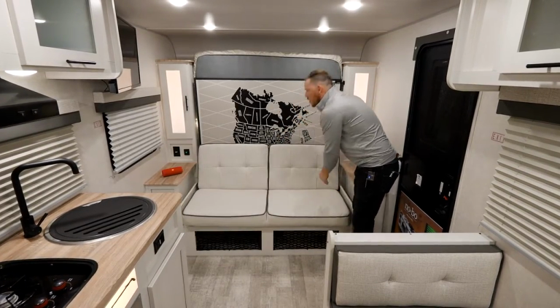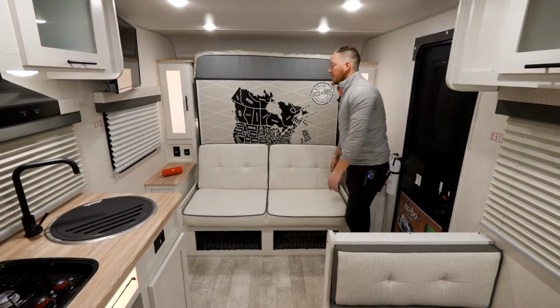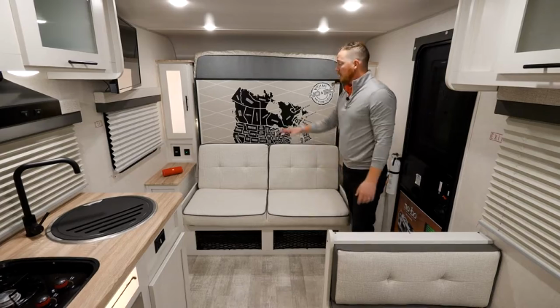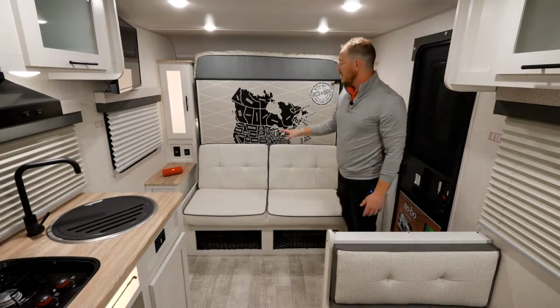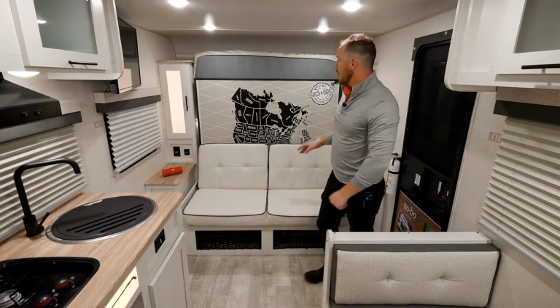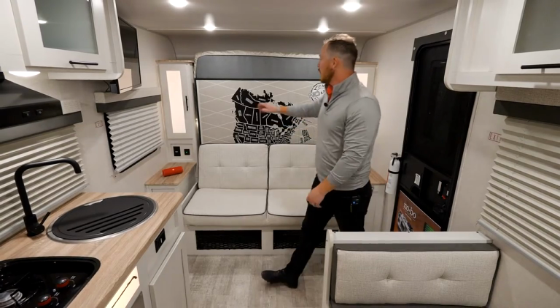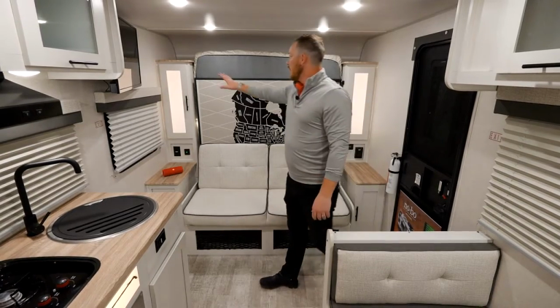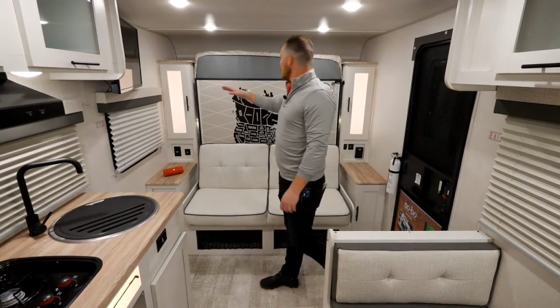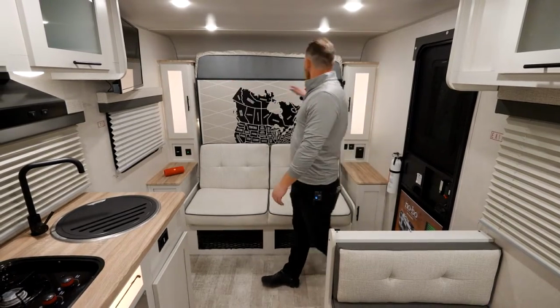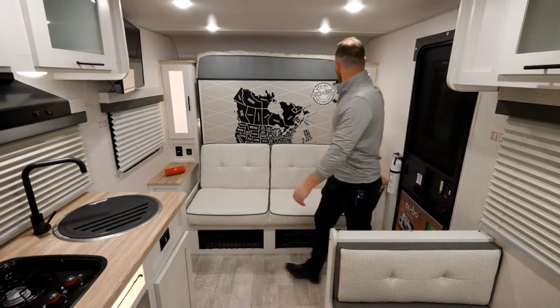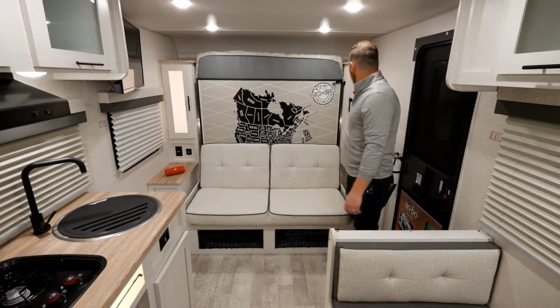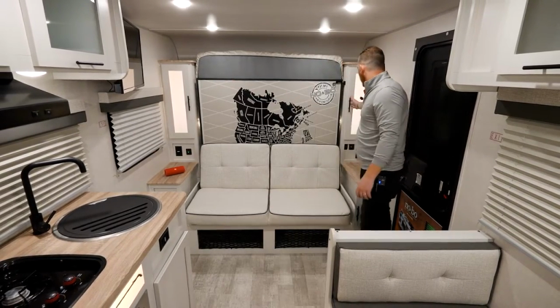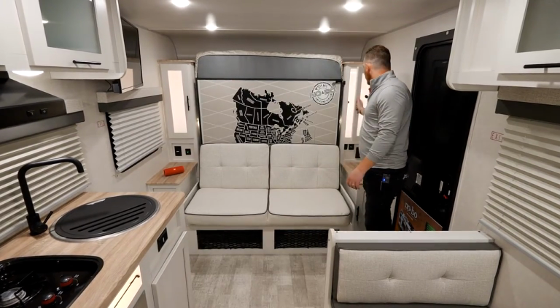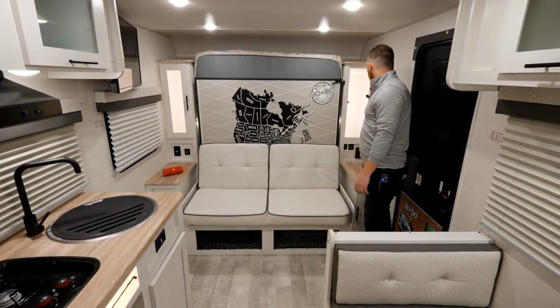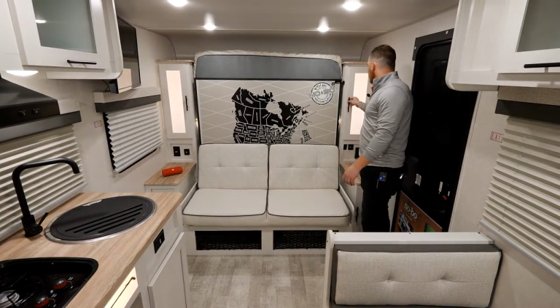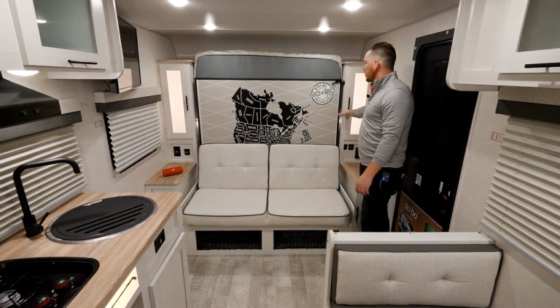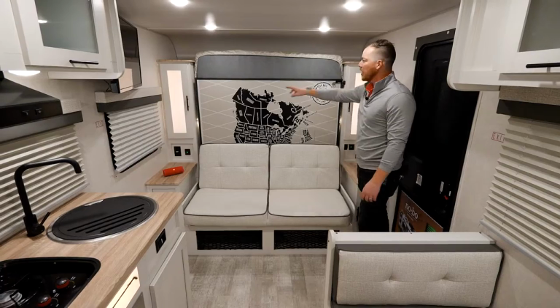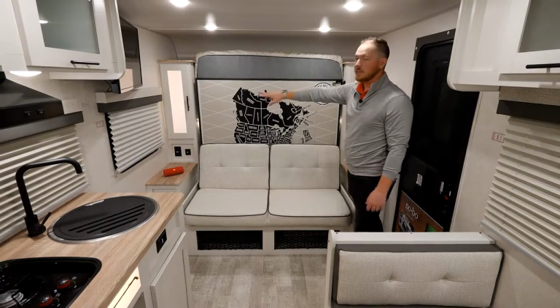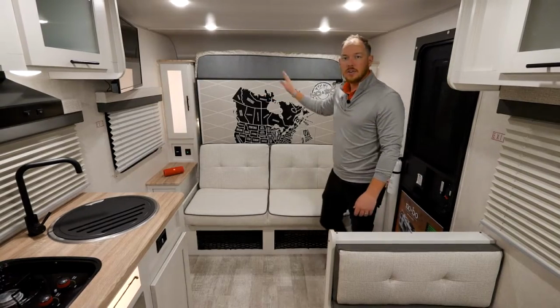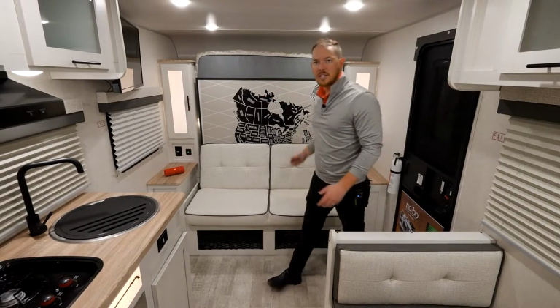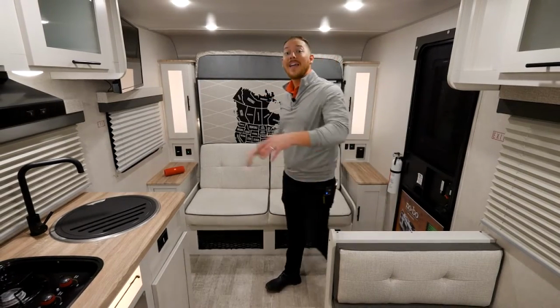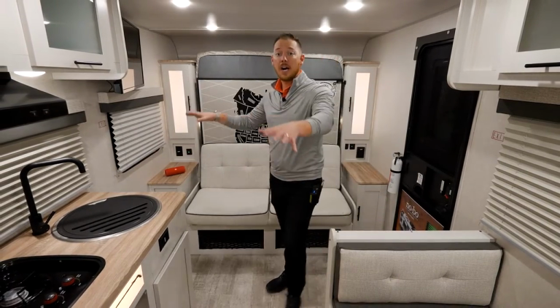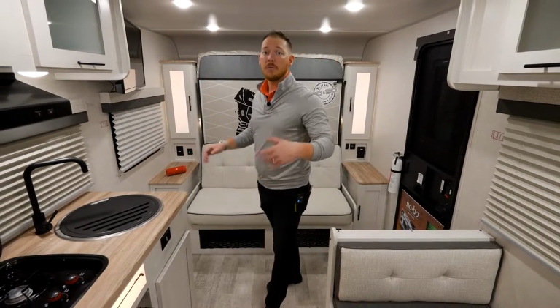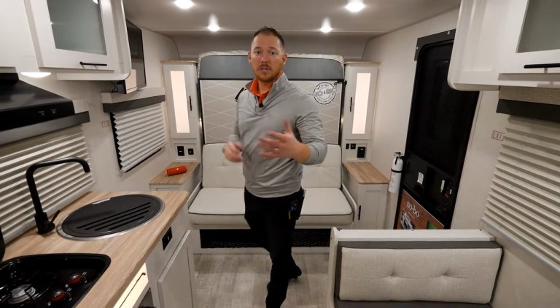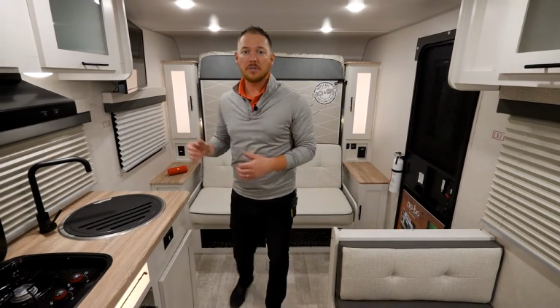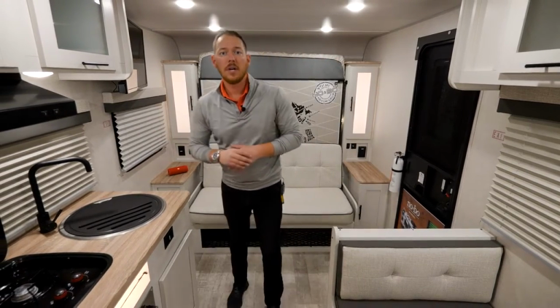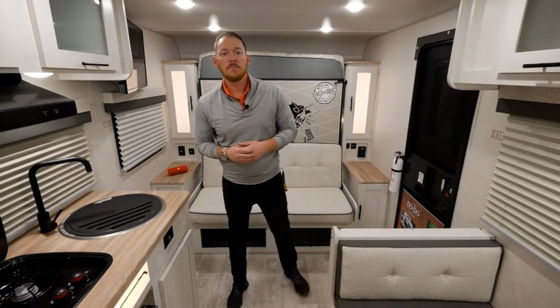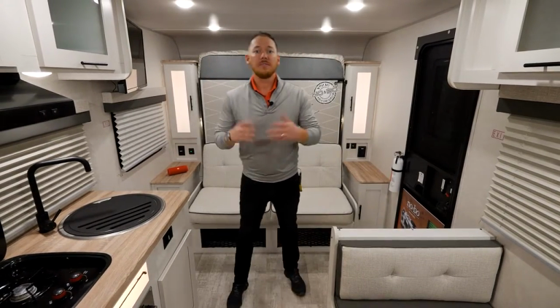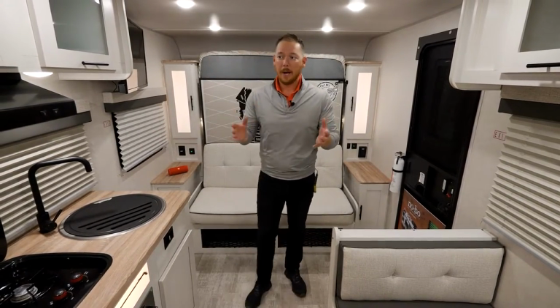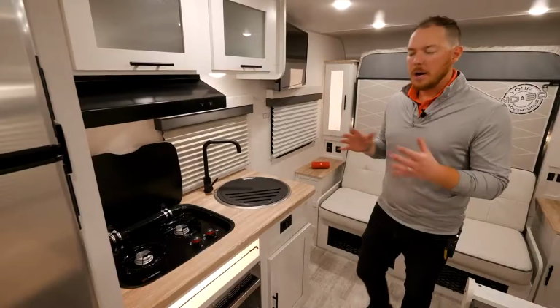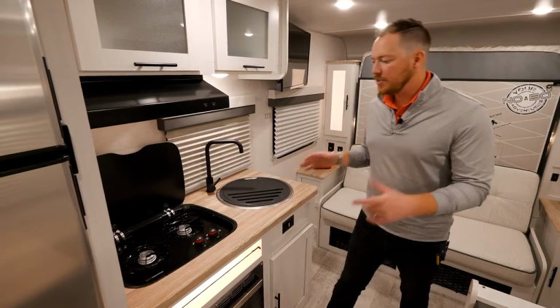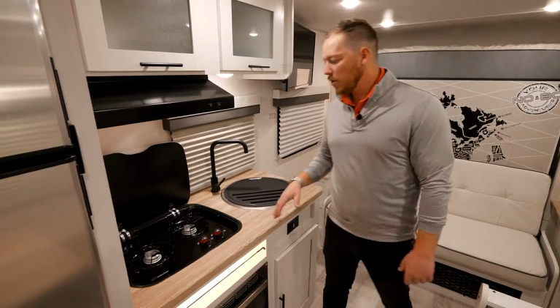The sofa is extremely easy to operate. There is a wardrobe and LED backlighting on both sides, plus reading lights on either side as well, and cubbies for books or extra storage. Now in the kitchen, you'll notice a two-burner flush mount gas cooktop.